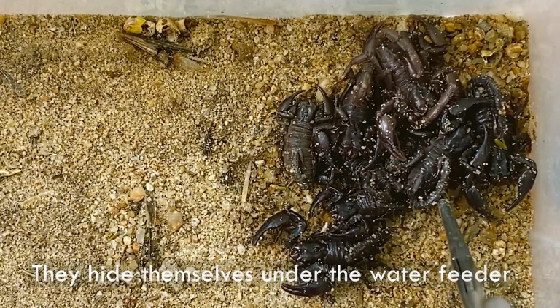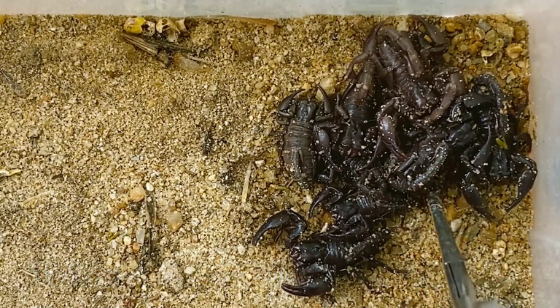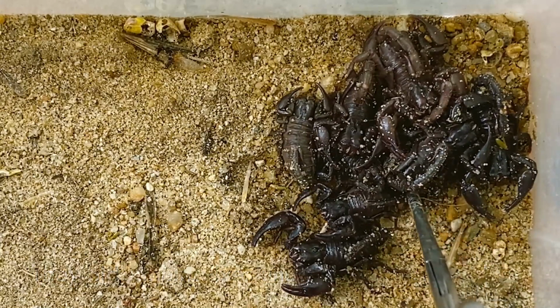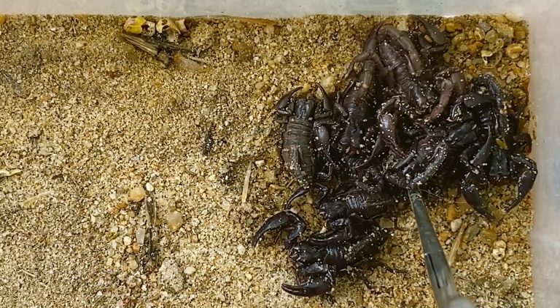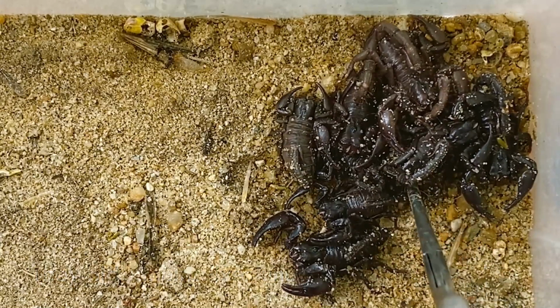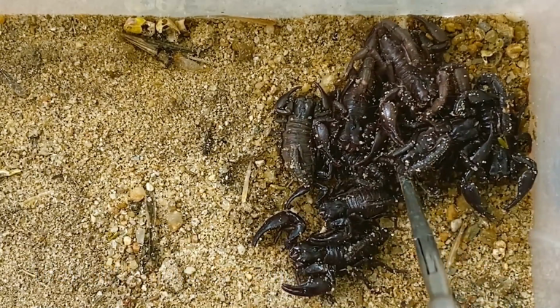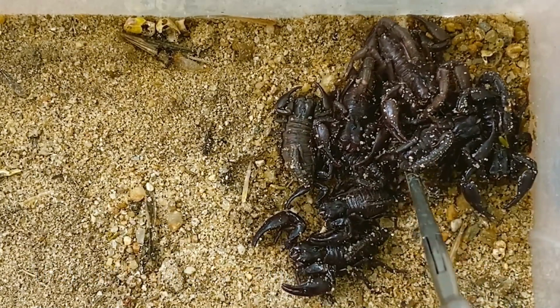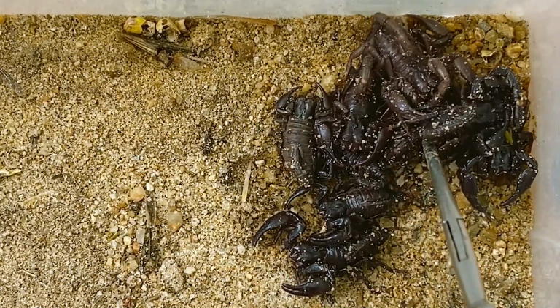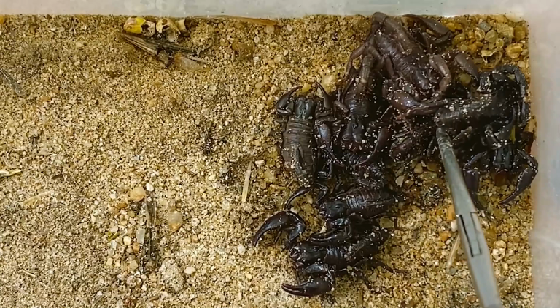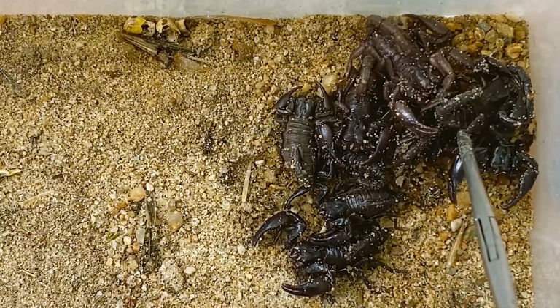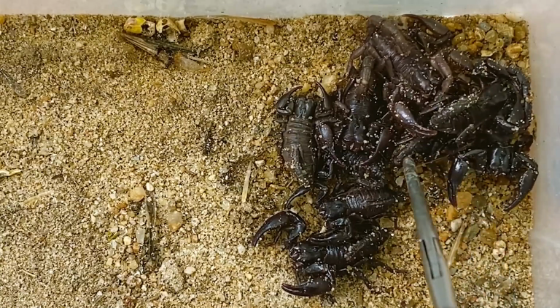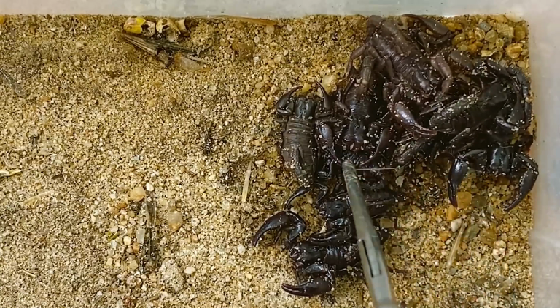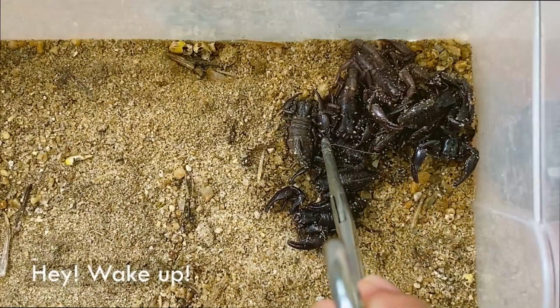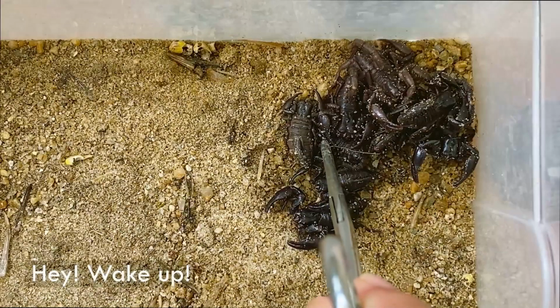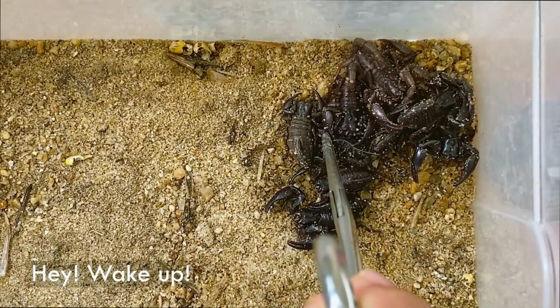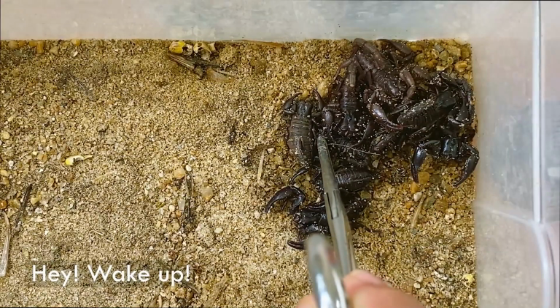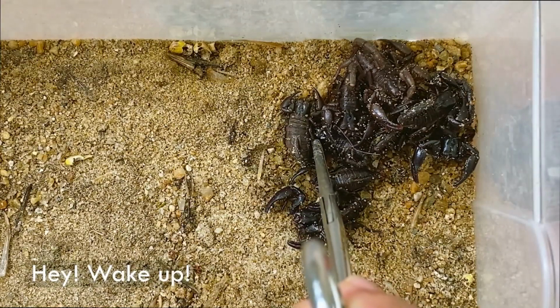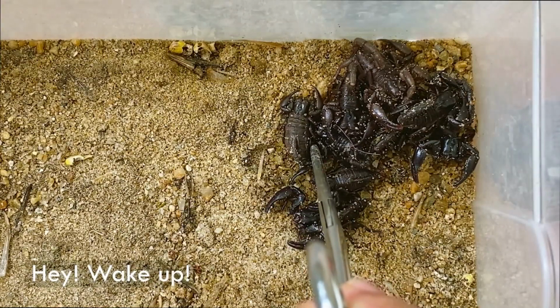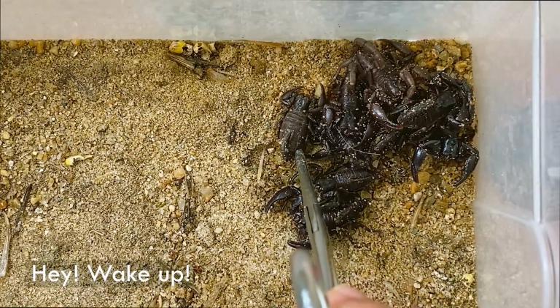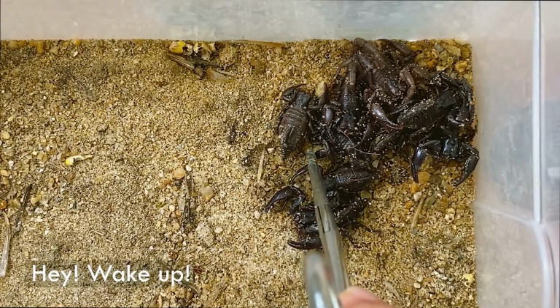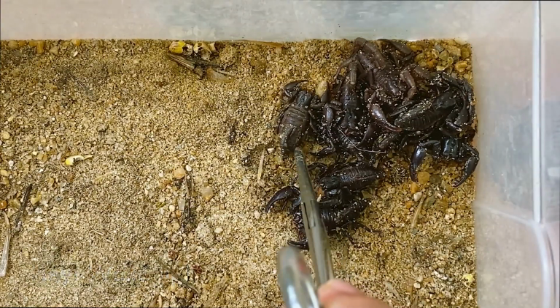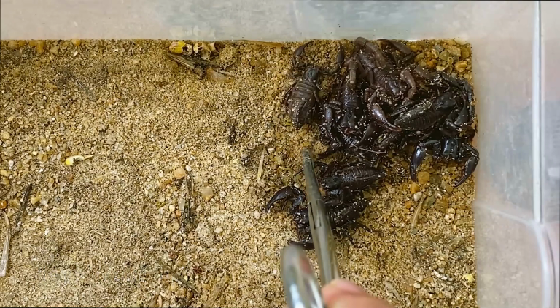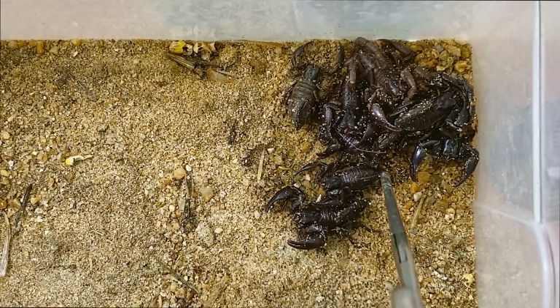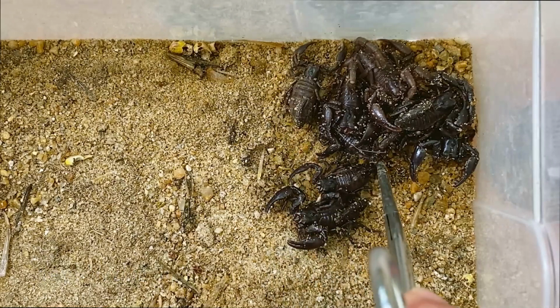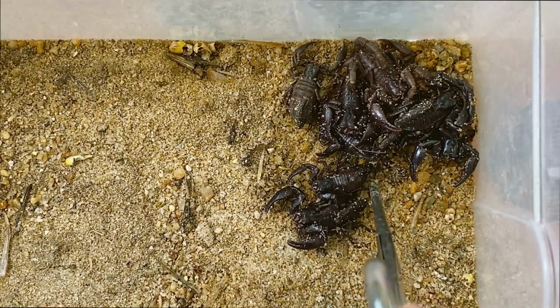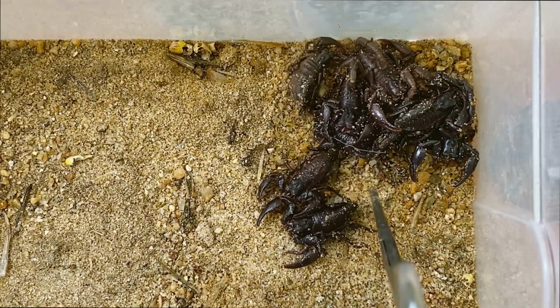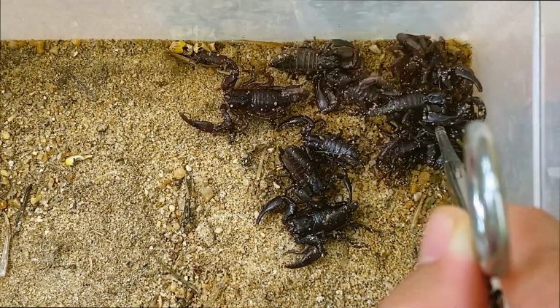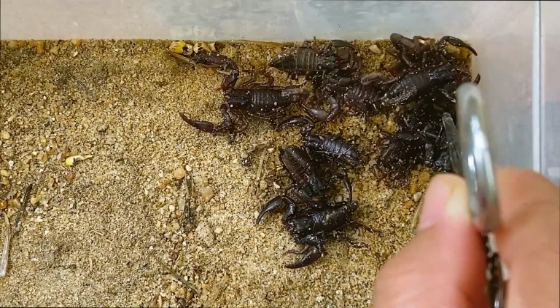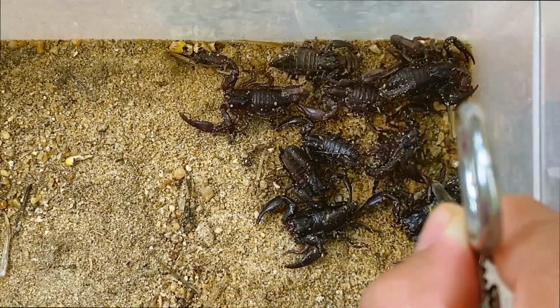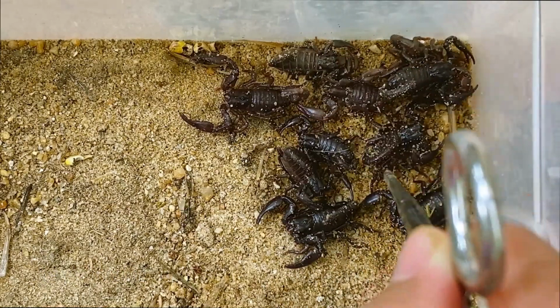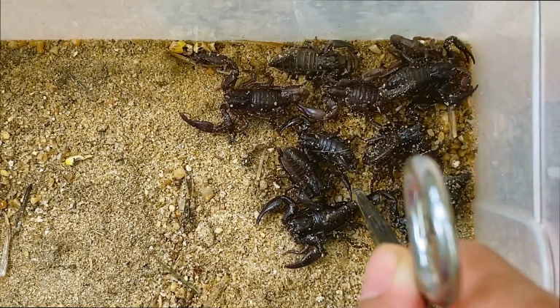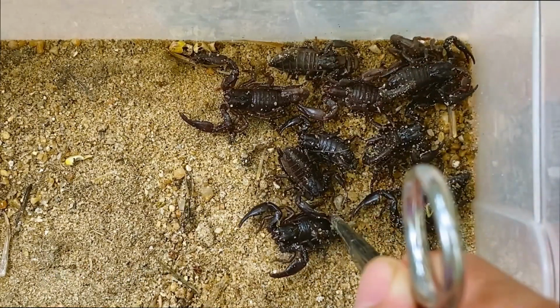The baby scorpions are literally everywhere. Right now I'm going to have to take all the baby scorpions out of the enclosure and stick them into this enclosure right here. The reason I've got to do this is because this mama scorpion will start cannibalizing her children randomly if she gets a little bit too hungry.